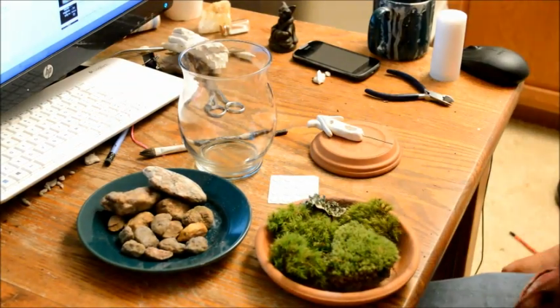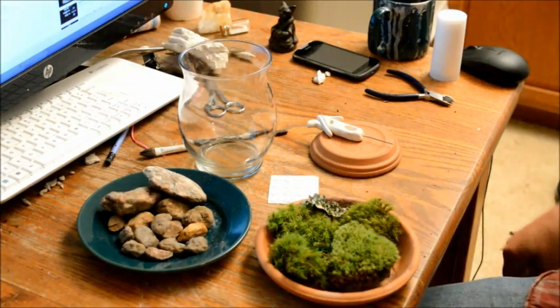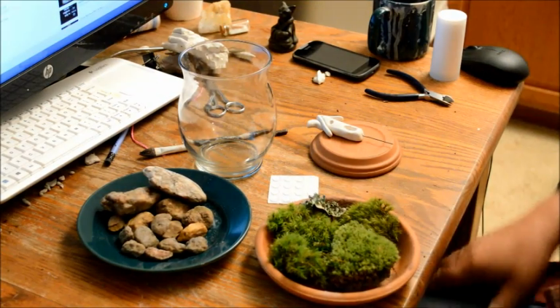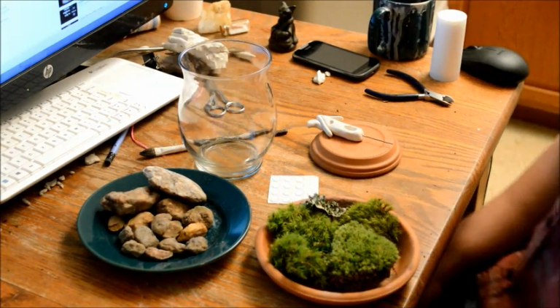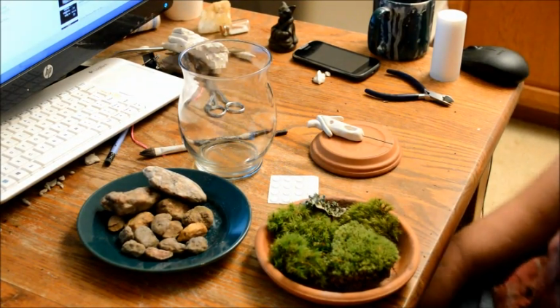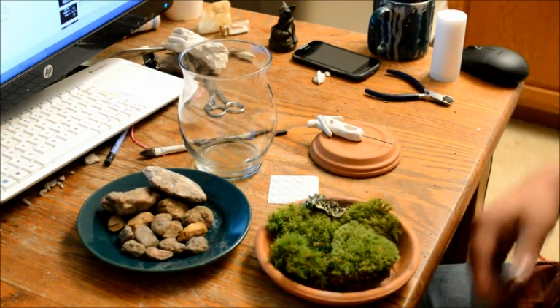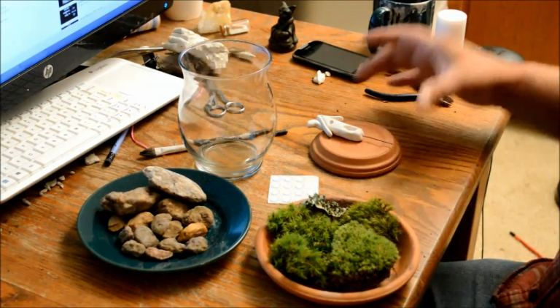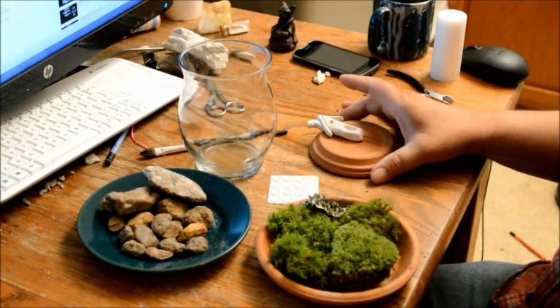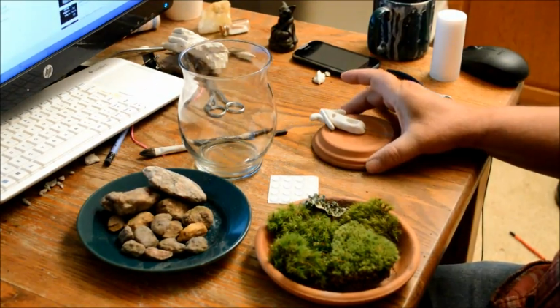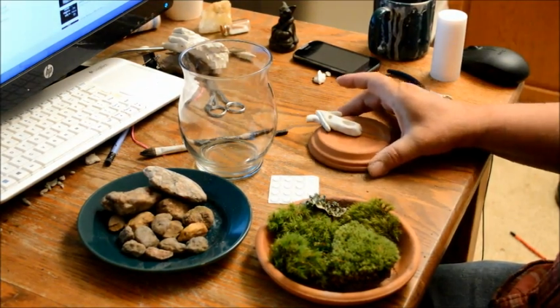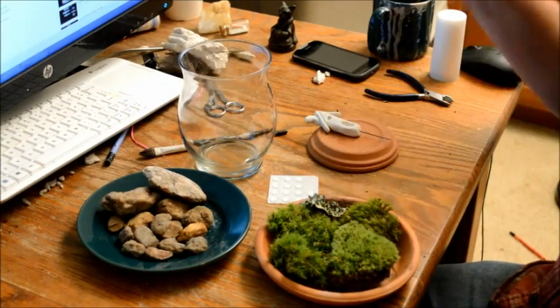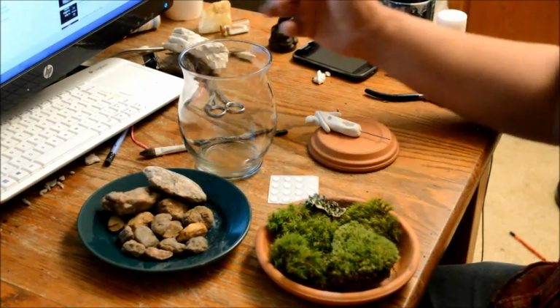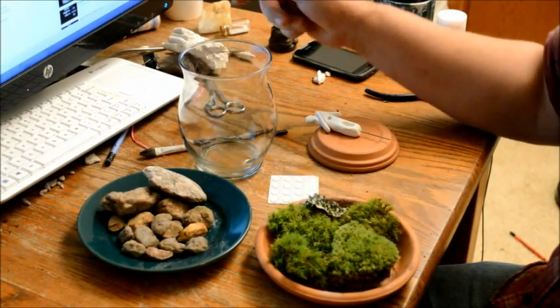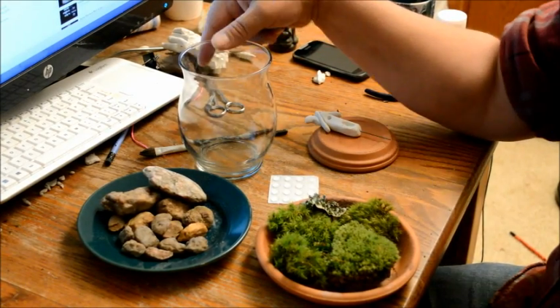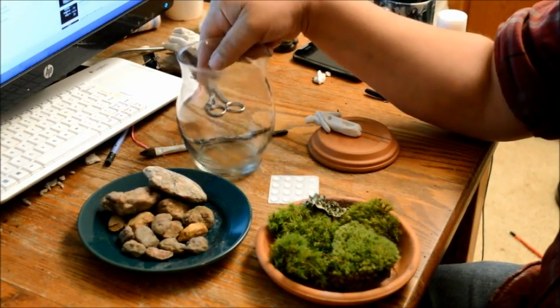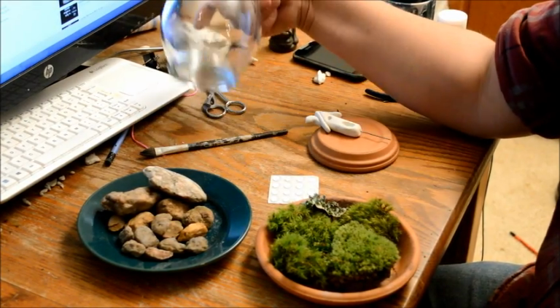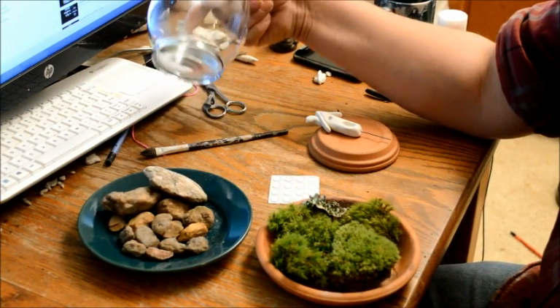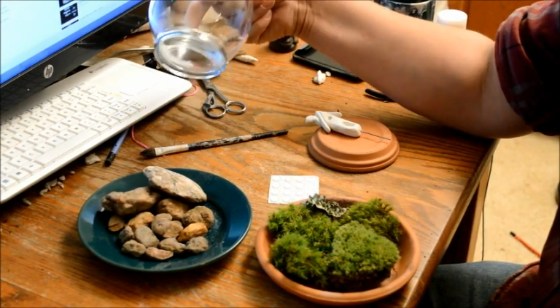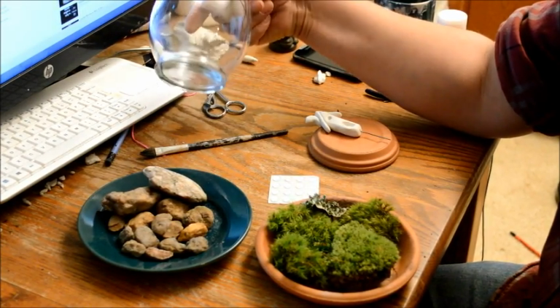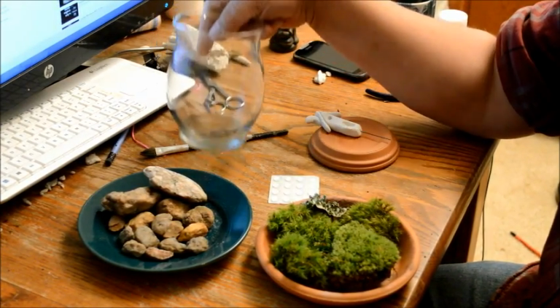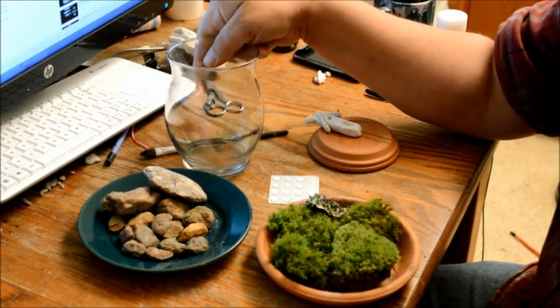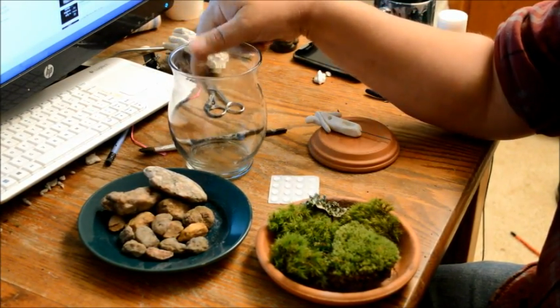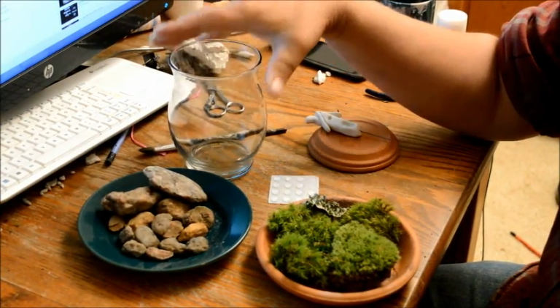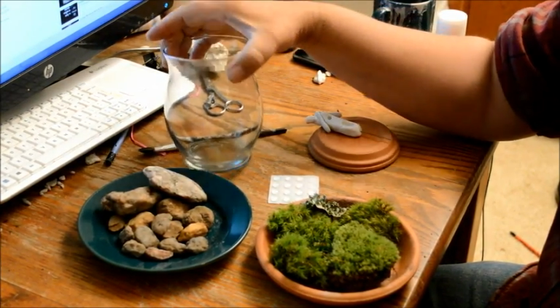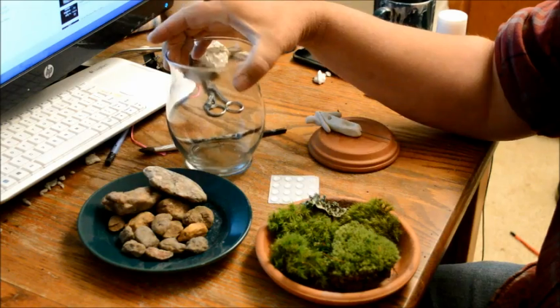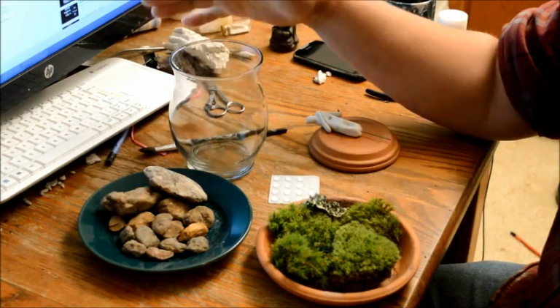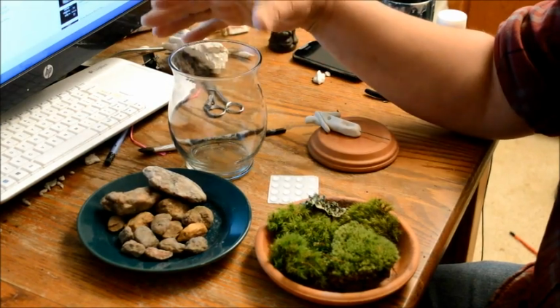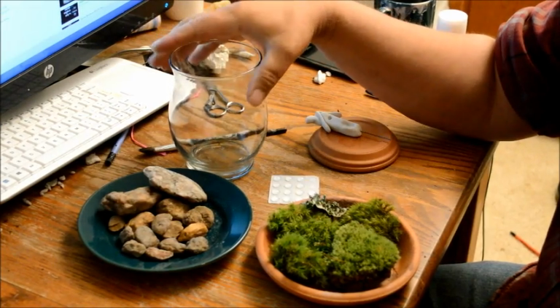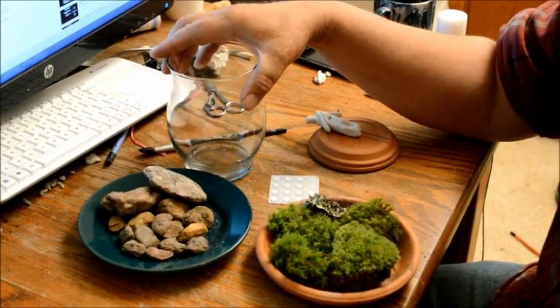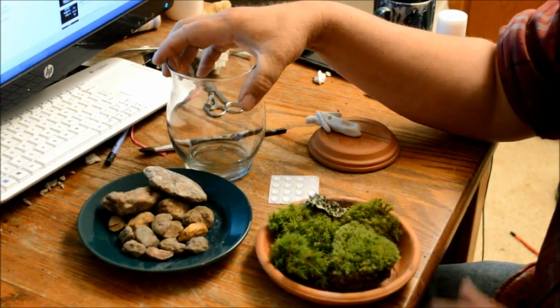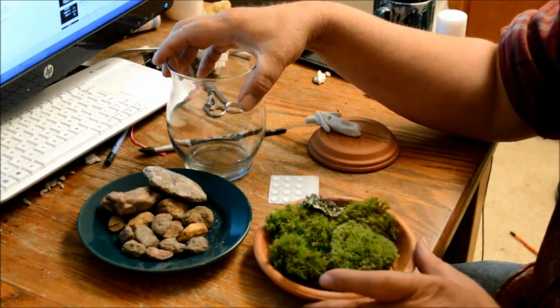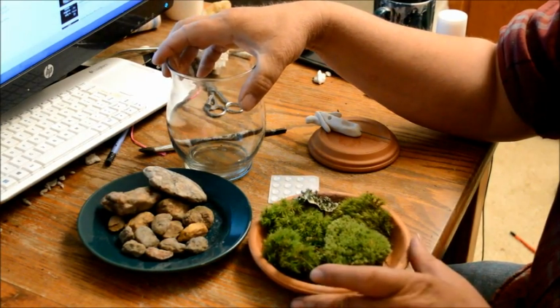Okay, it's time to make a moss garden. Here we are — we're going to use a little glass vase today. I want to tell you something about moss first.